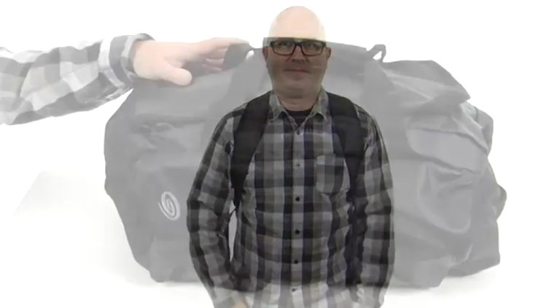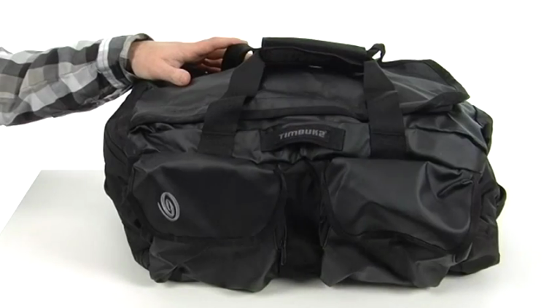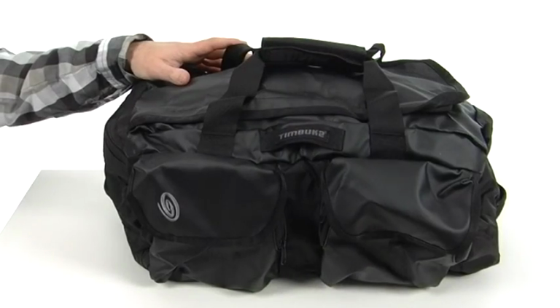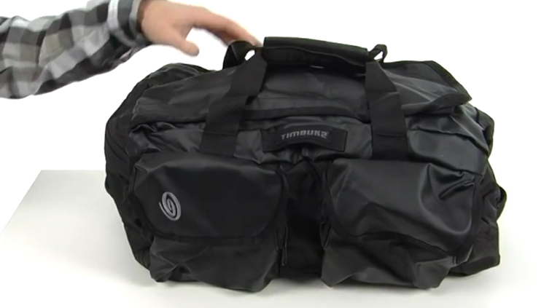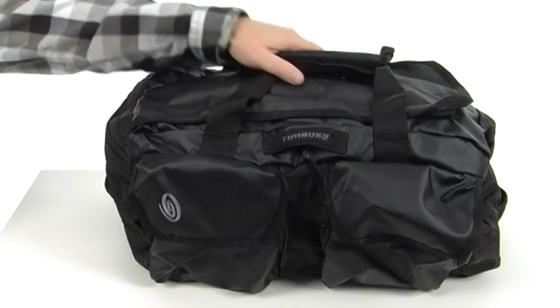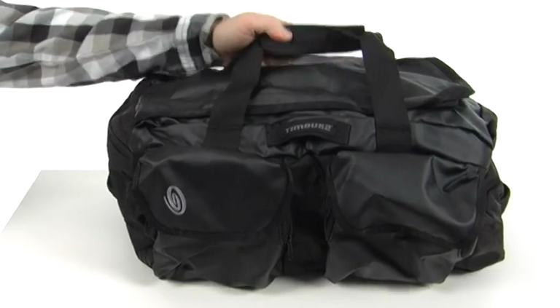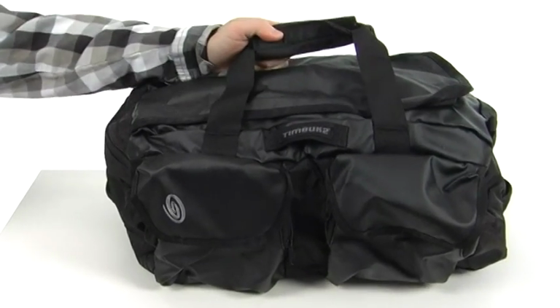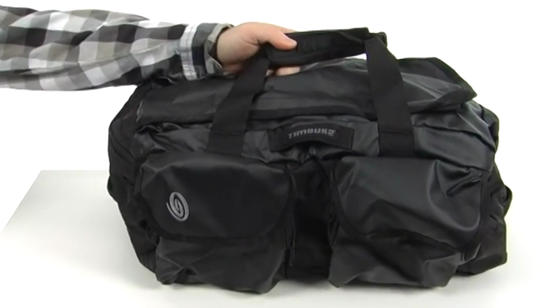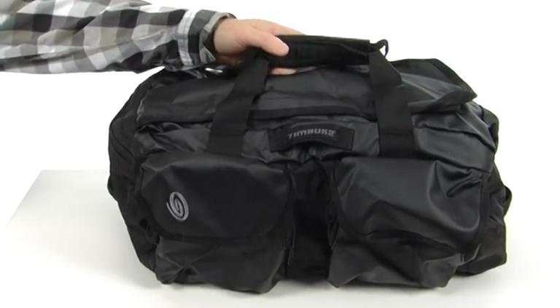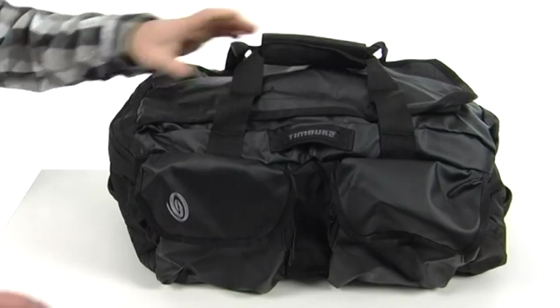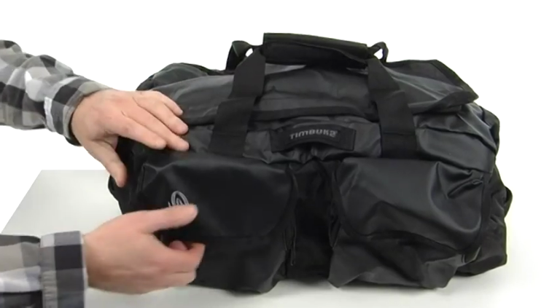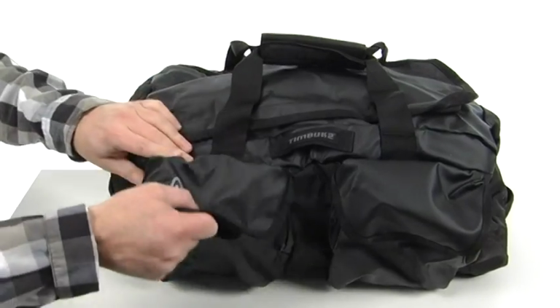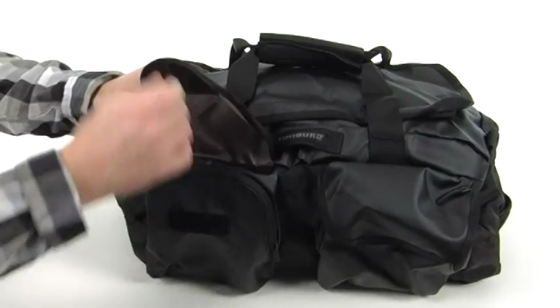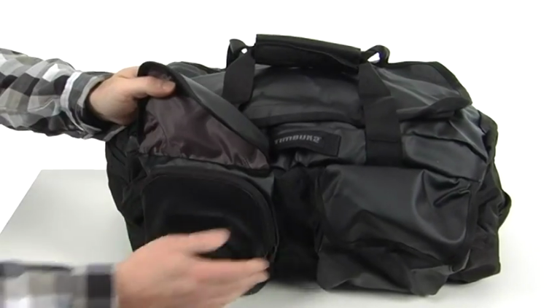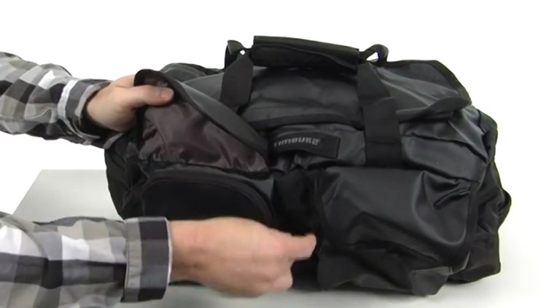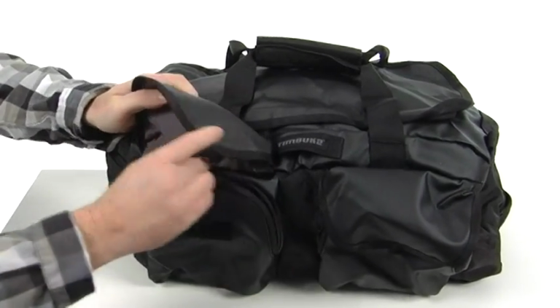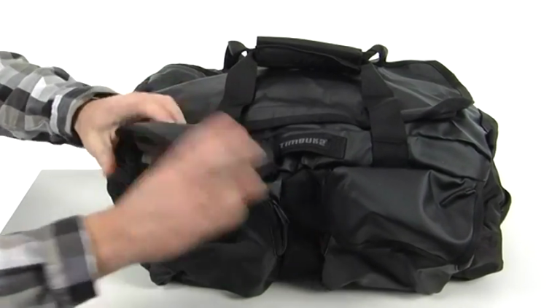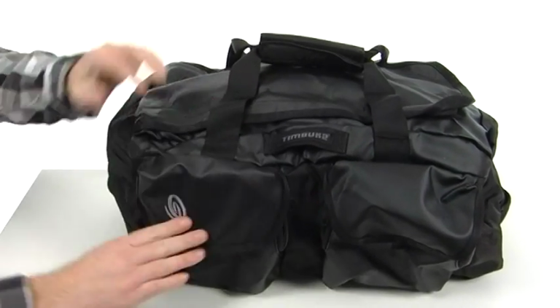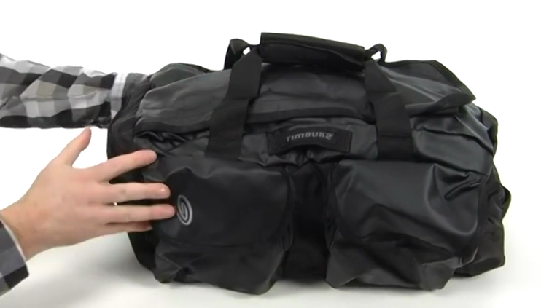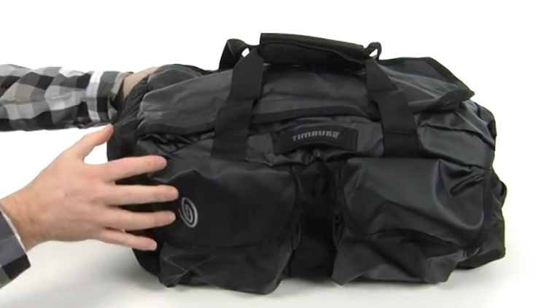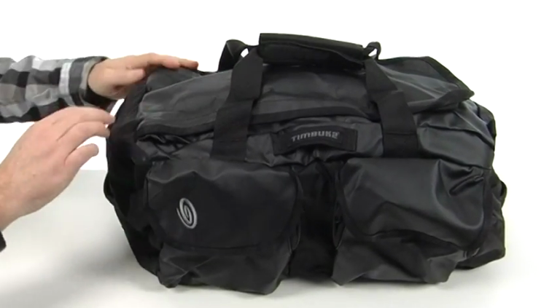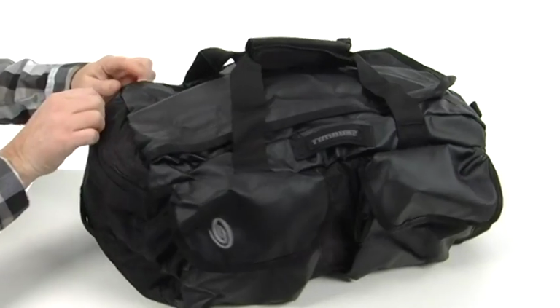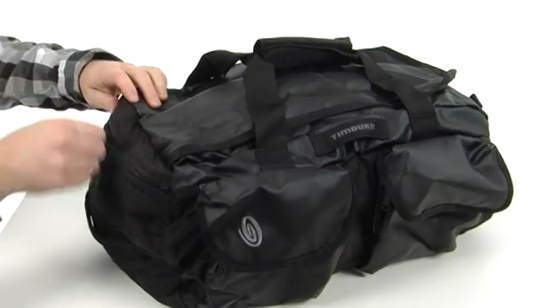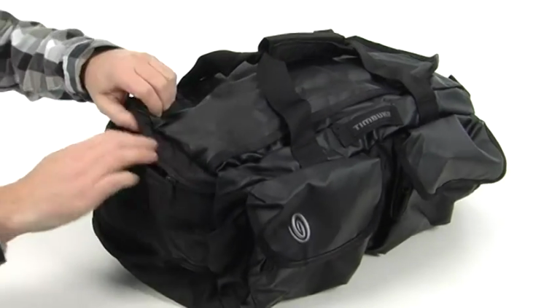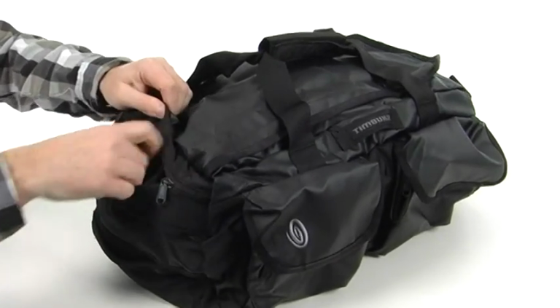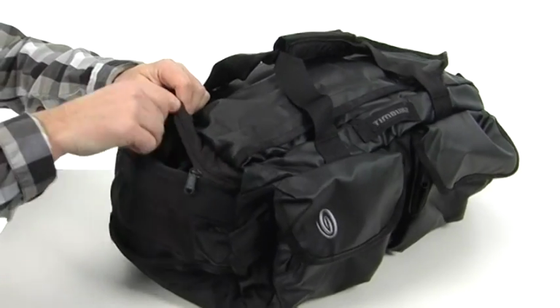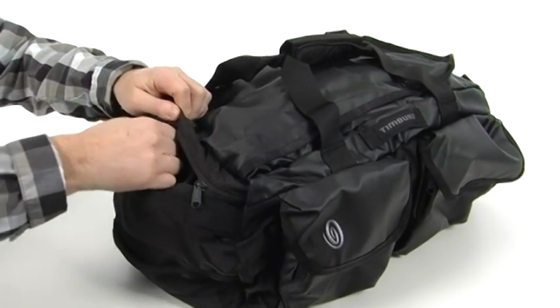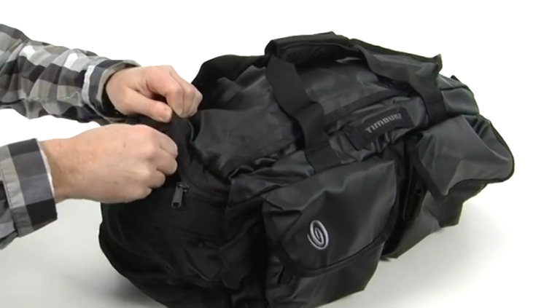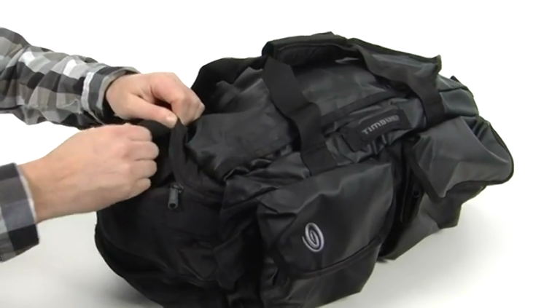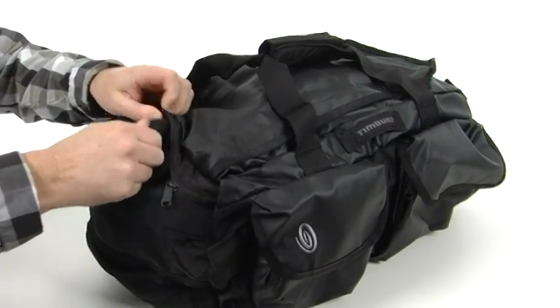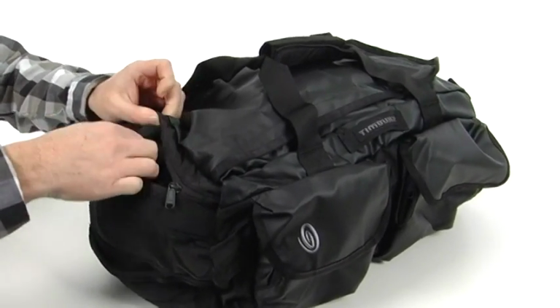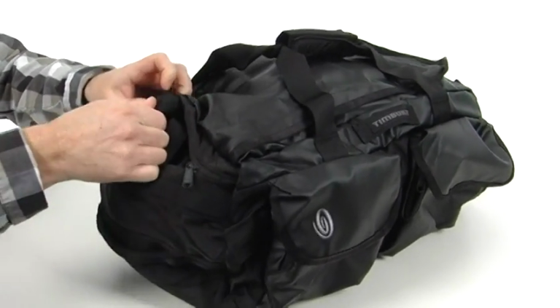This duffel has a lot of great options. You do have these two handles at the top for easy carrying, two easy access zipper pockets right here on the front as well. It even has shoulder straps that pull out to convert it into a backpack.